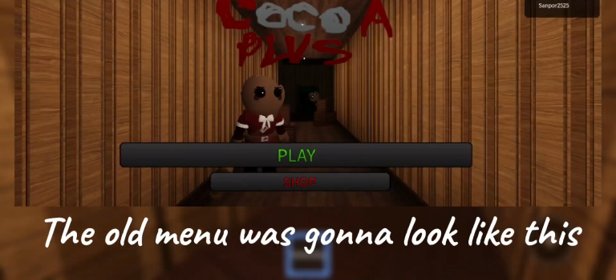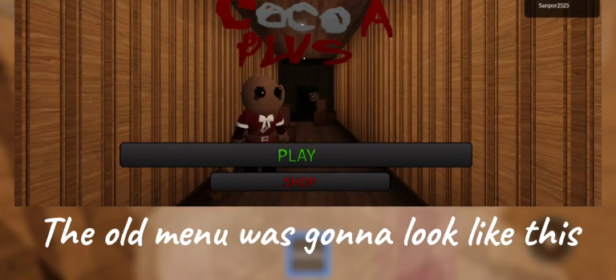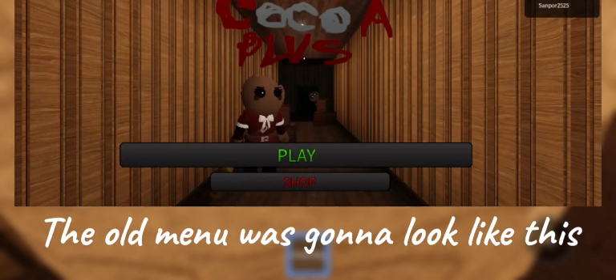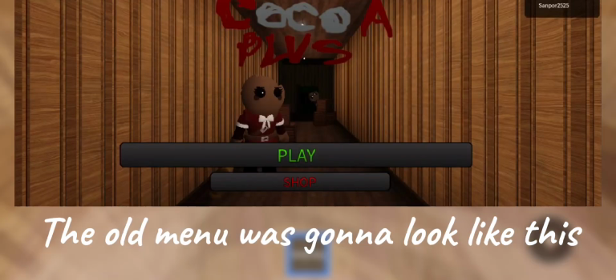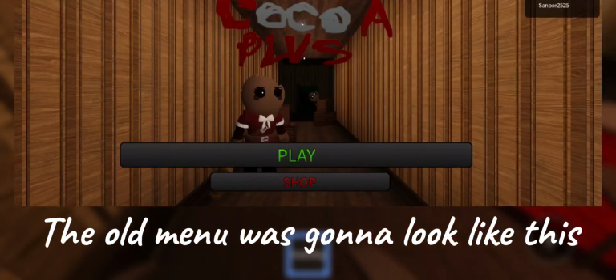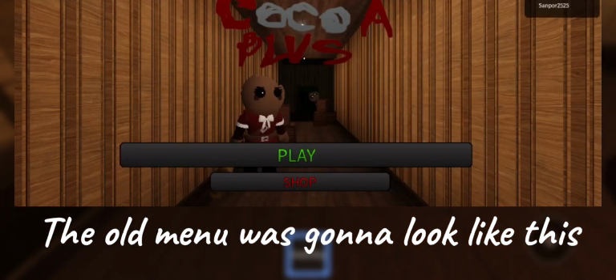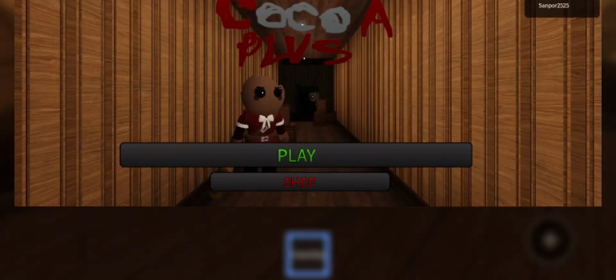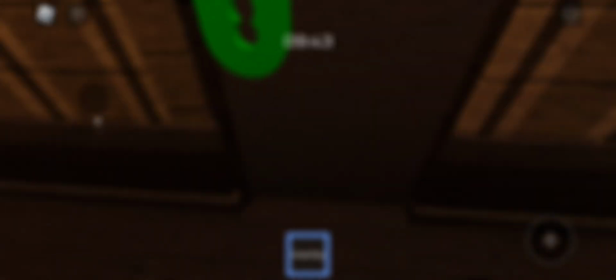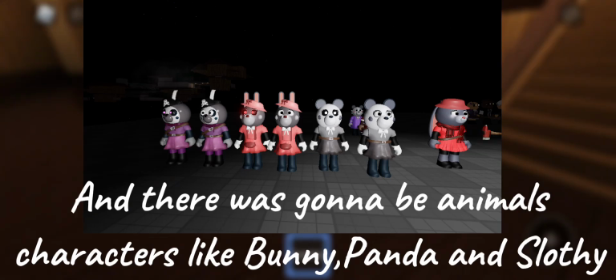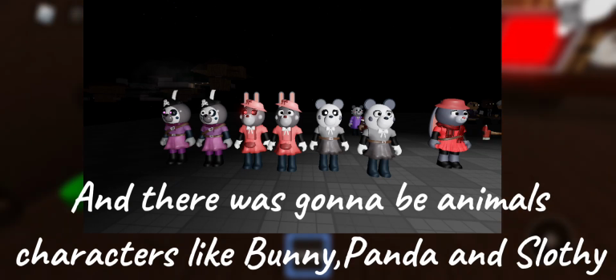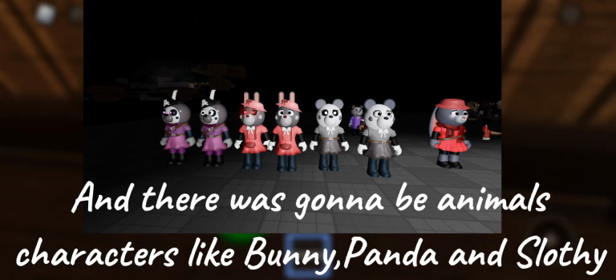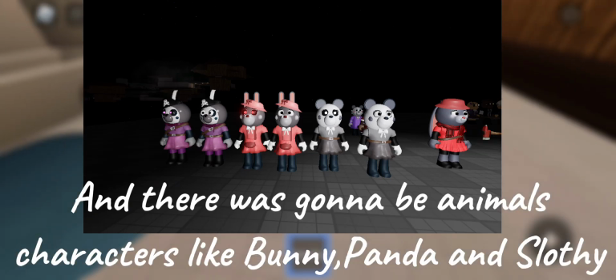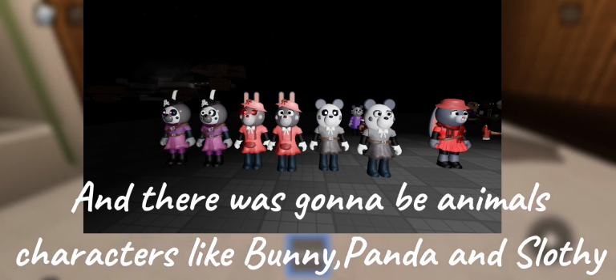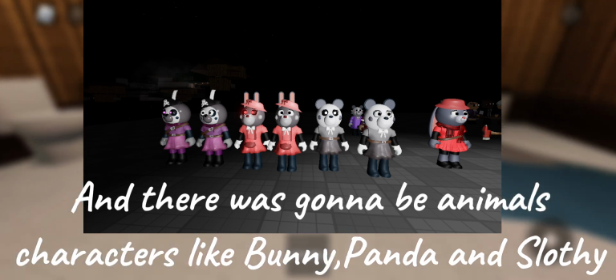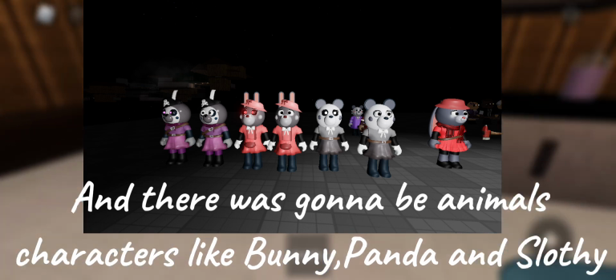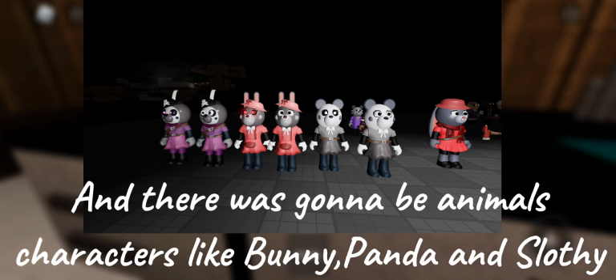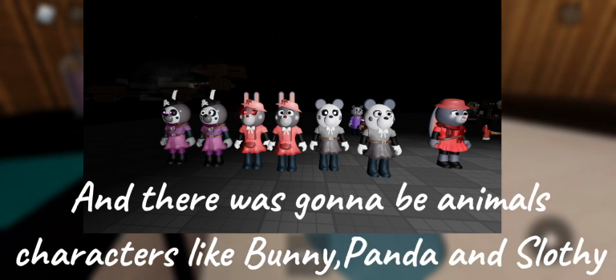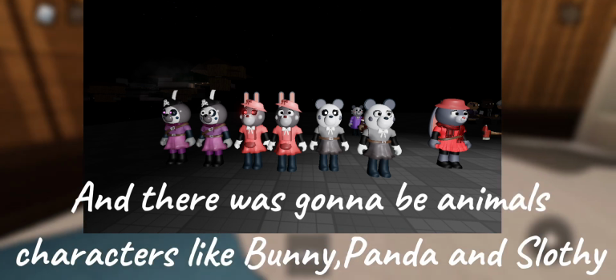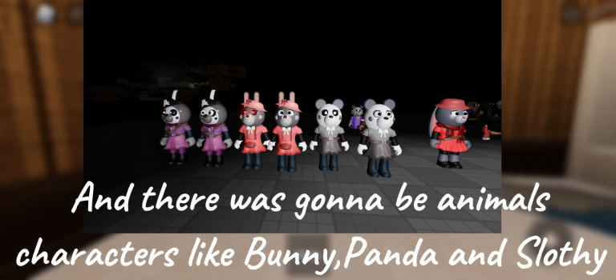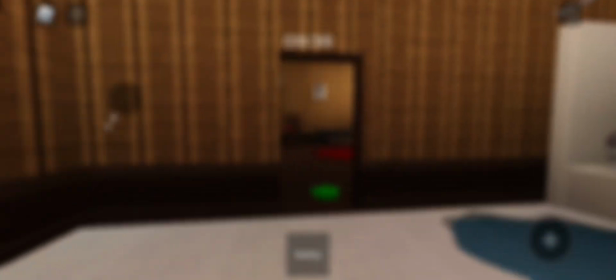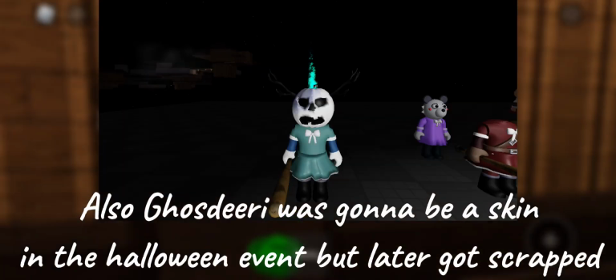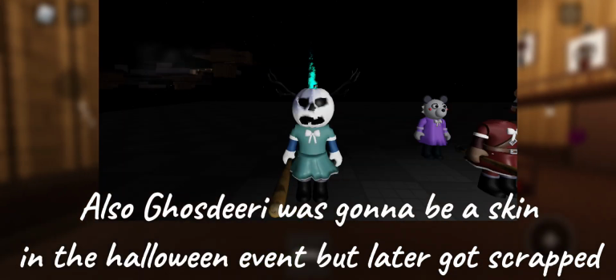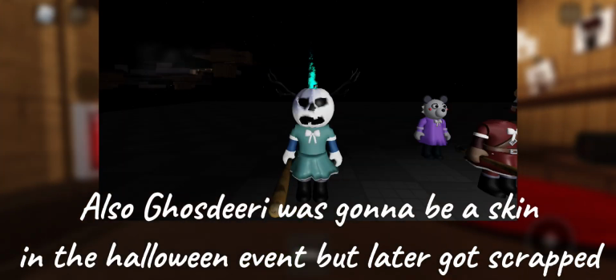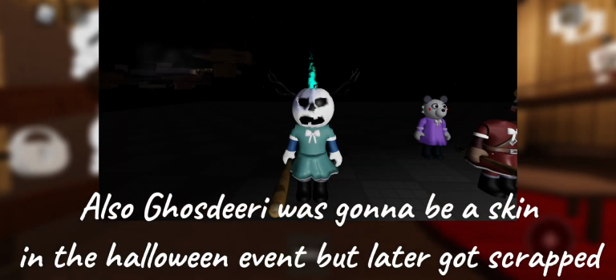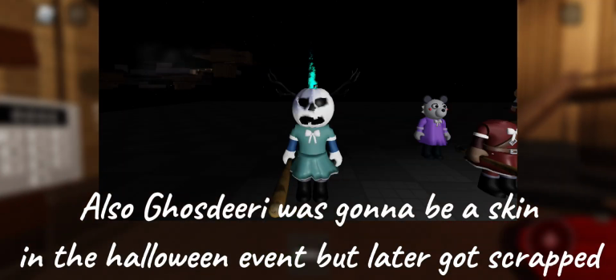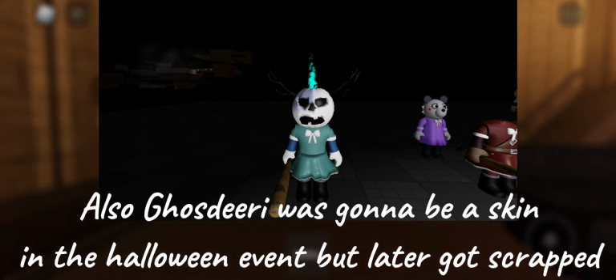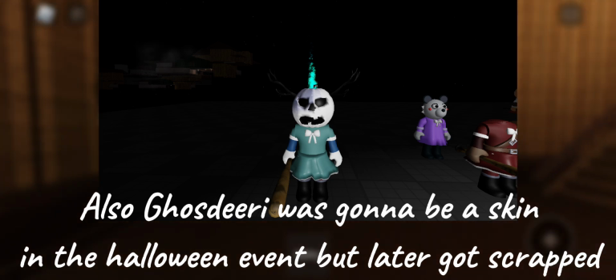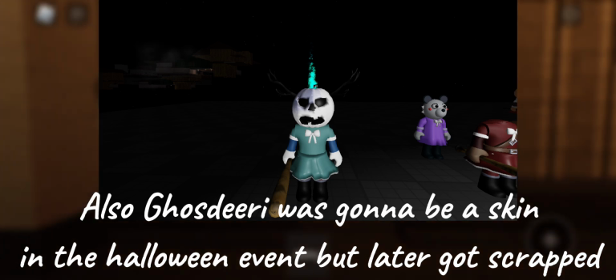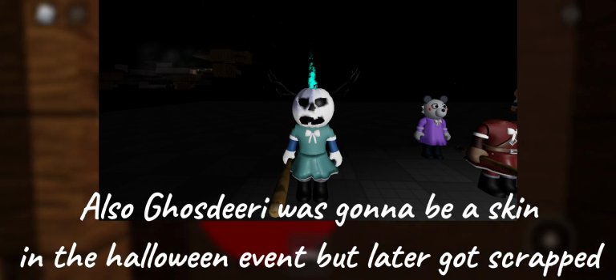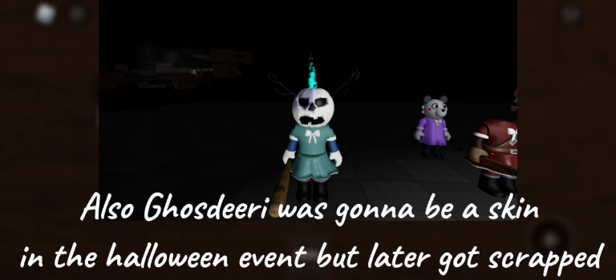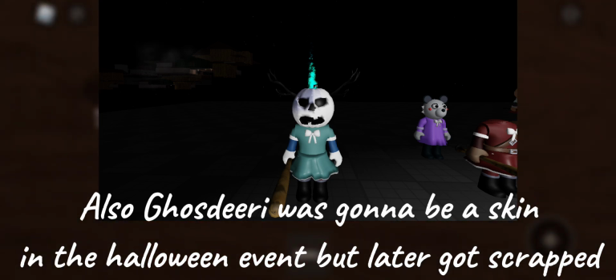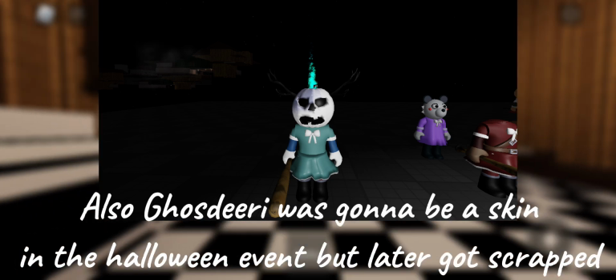The old menu was gonna look like this, and there were gonna be animal characters like Bunny, Panda, and Slothy. Also, Deary was gonna be a skin in the Halloween event, but later got scrapped.